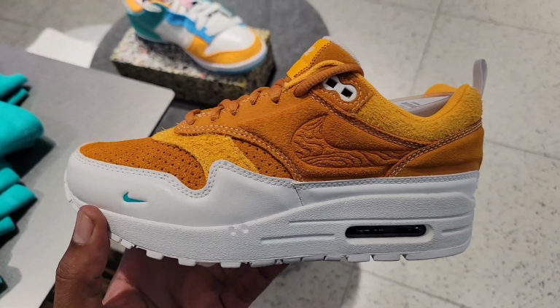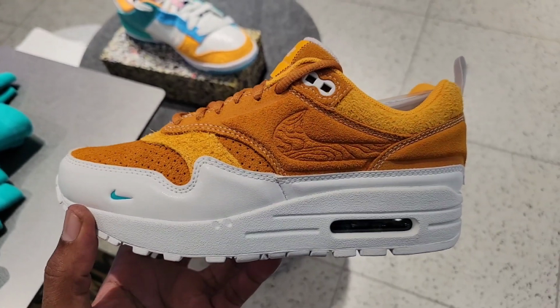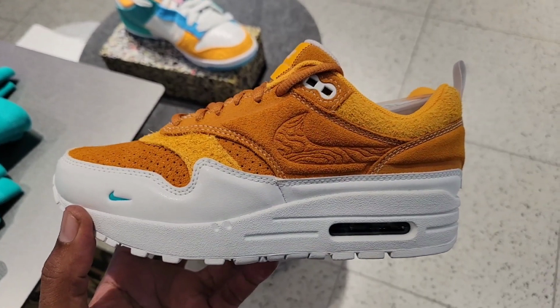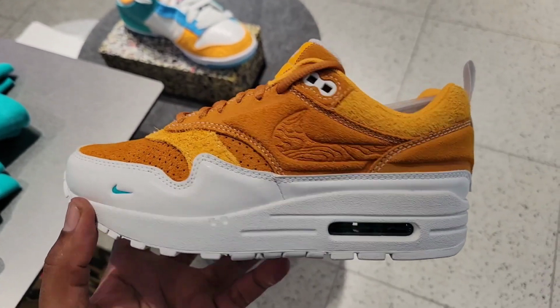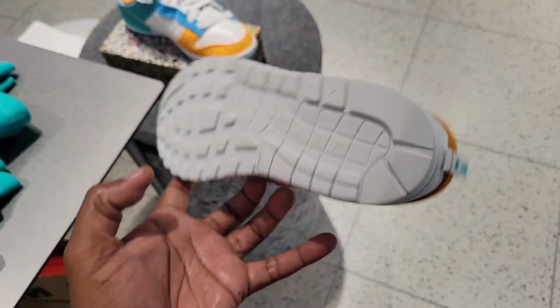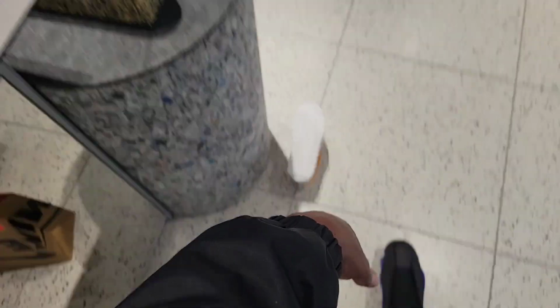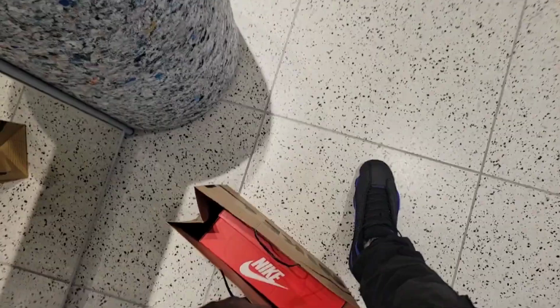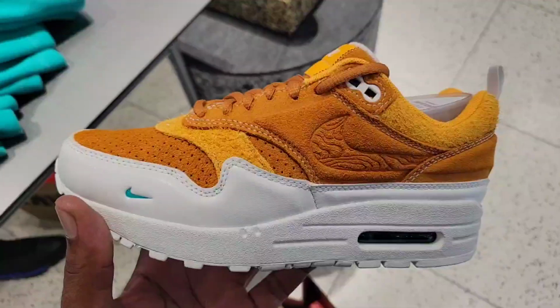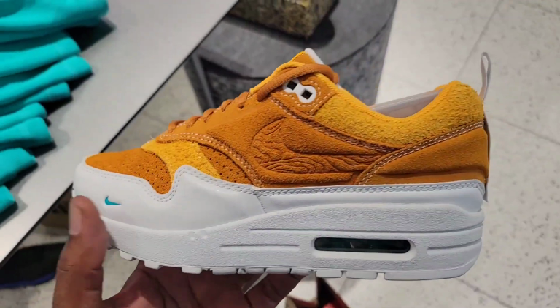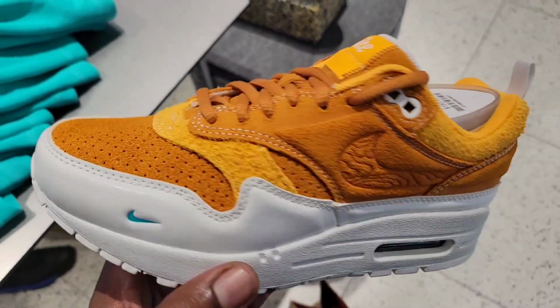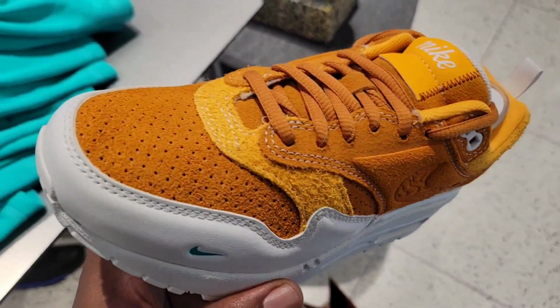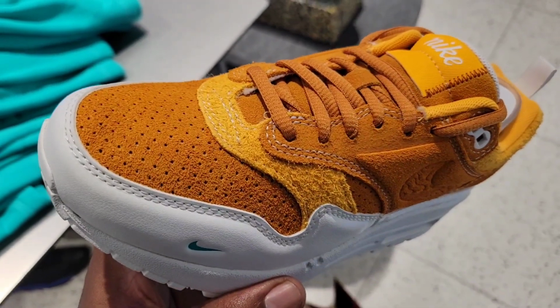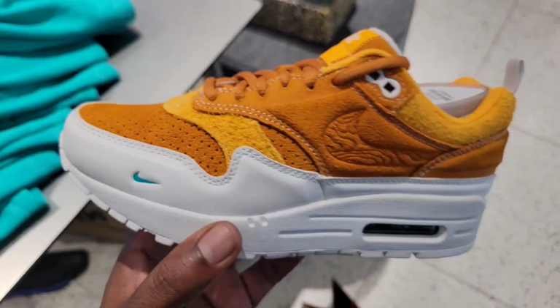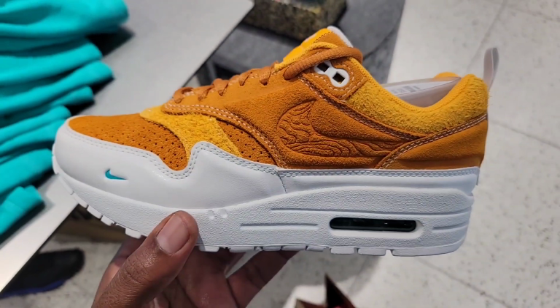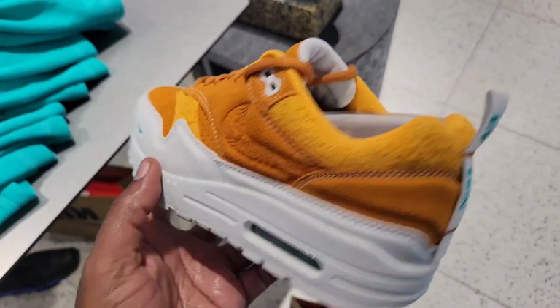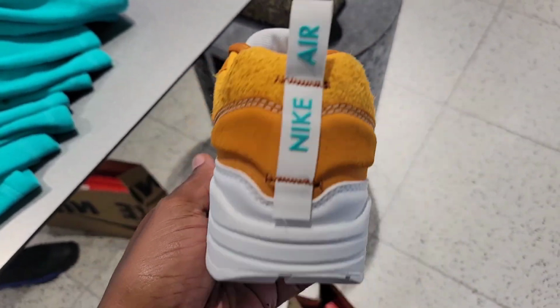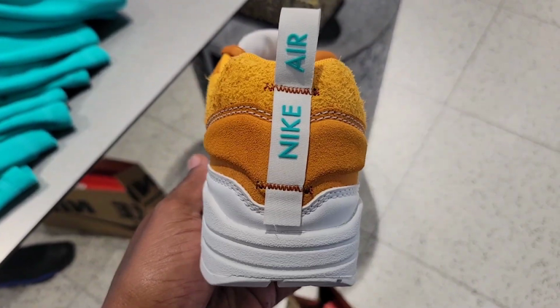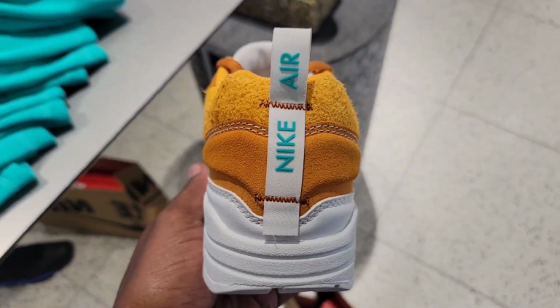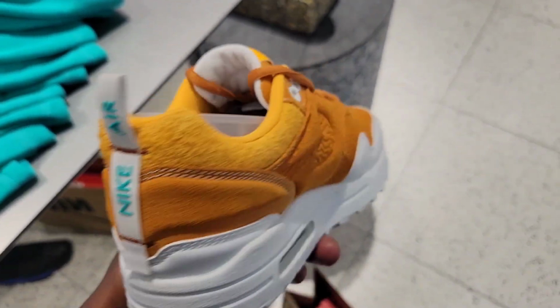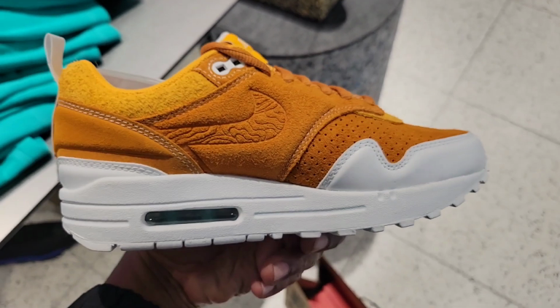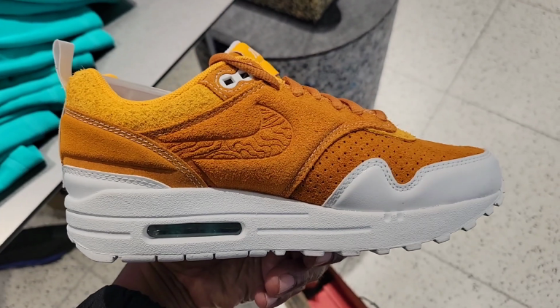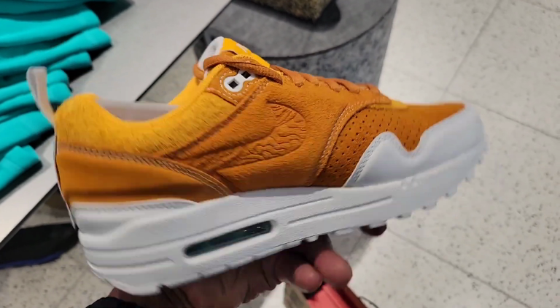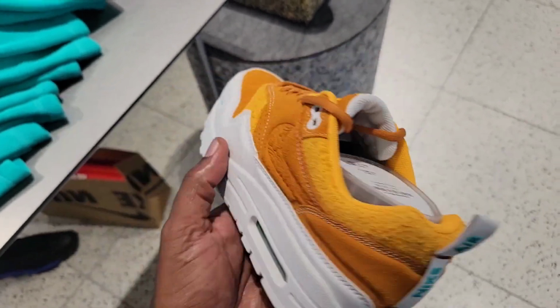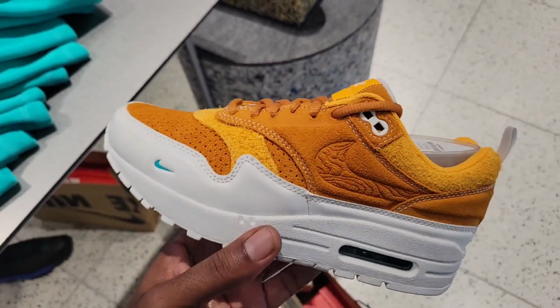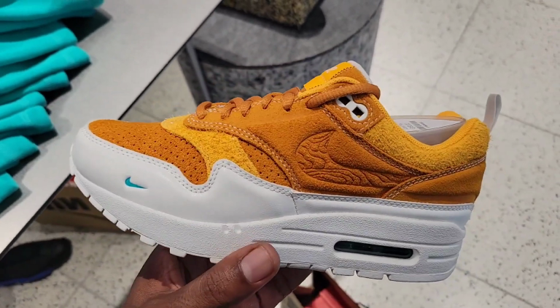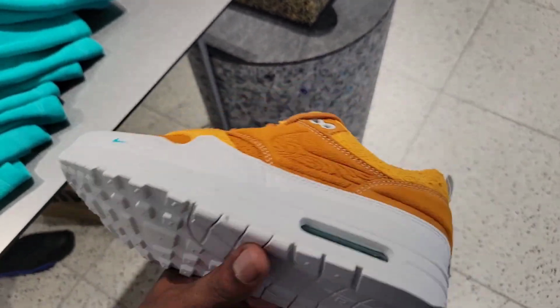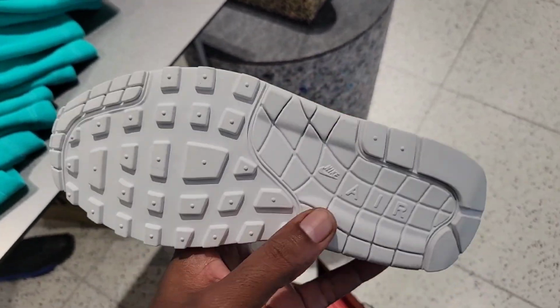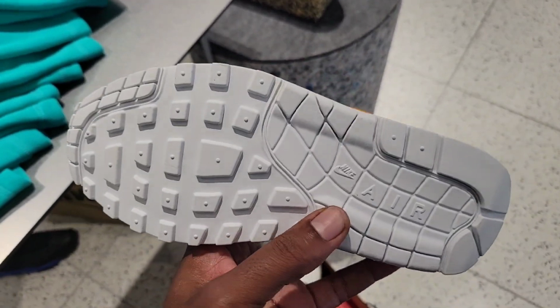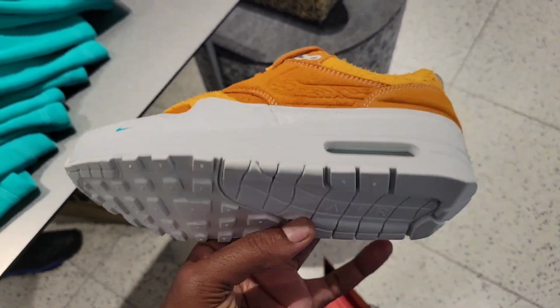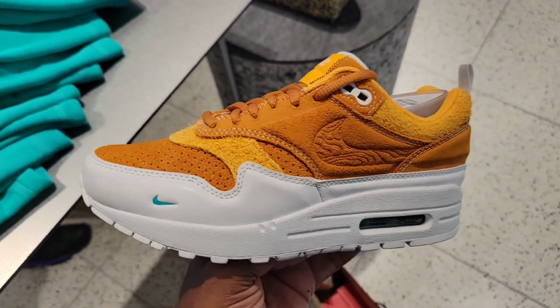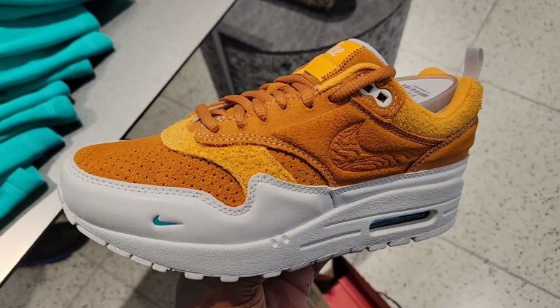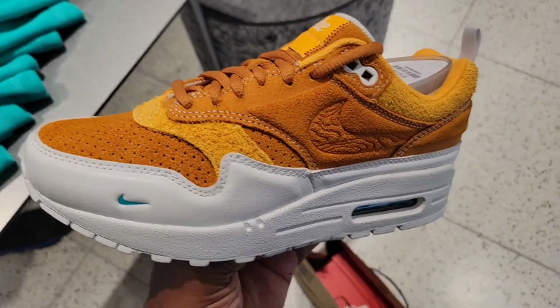Got a different flavor on this Air Max 90 — look at the materials on here. Definitely clean. Rate it on a 1 to 10 scale. Let me know what you guys think about these in the comments below. Now let's go back upstairs.